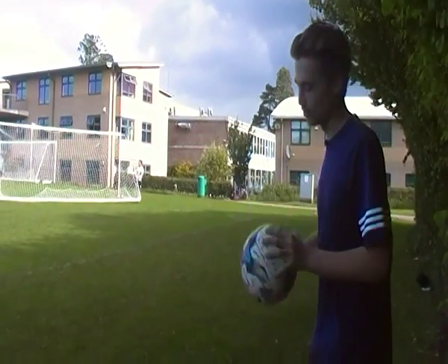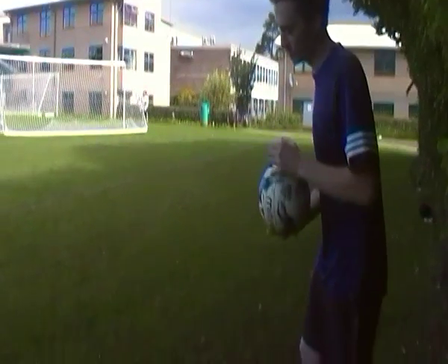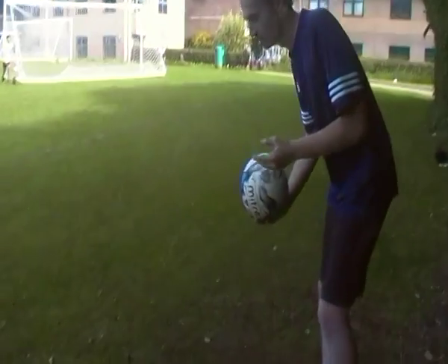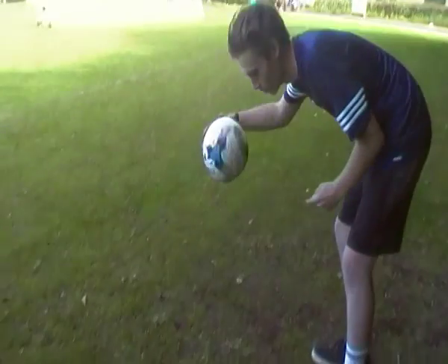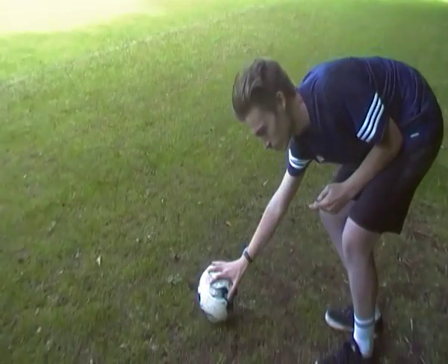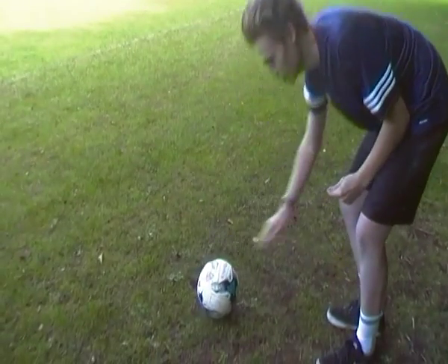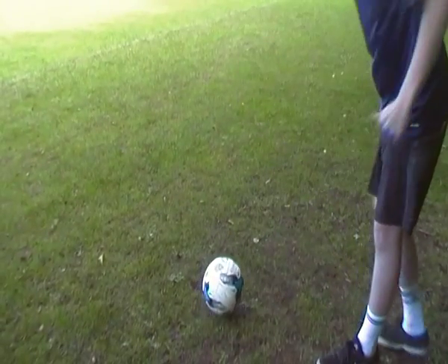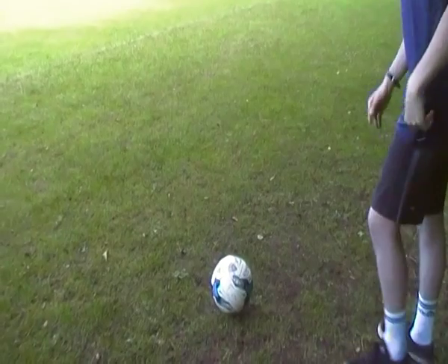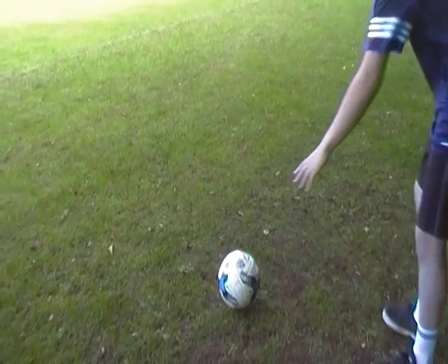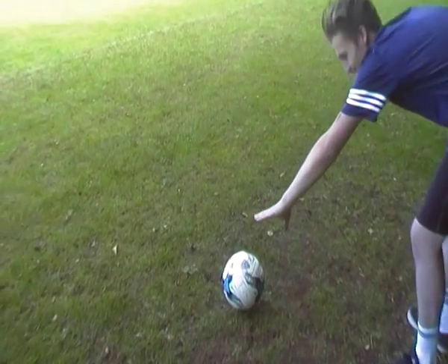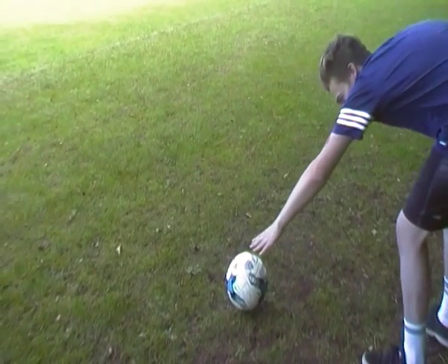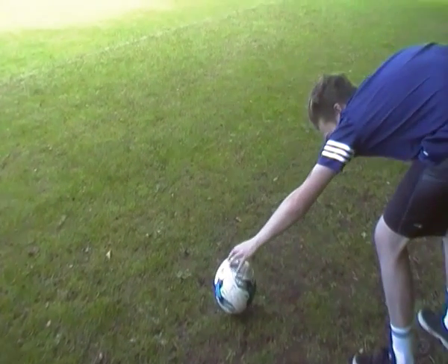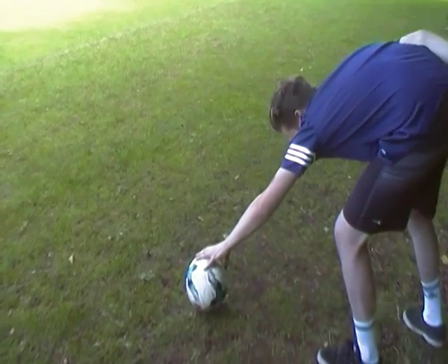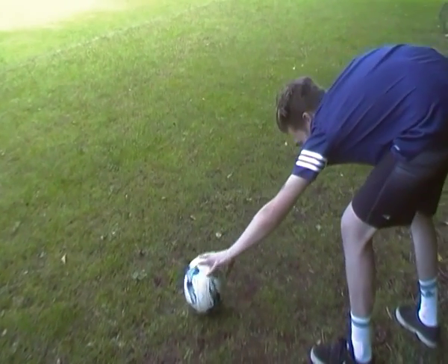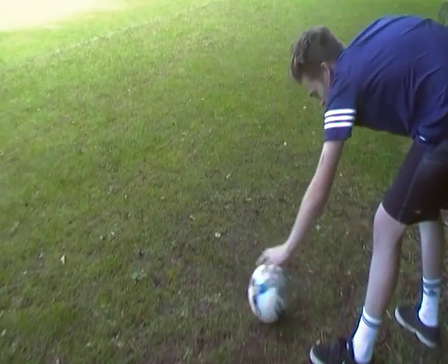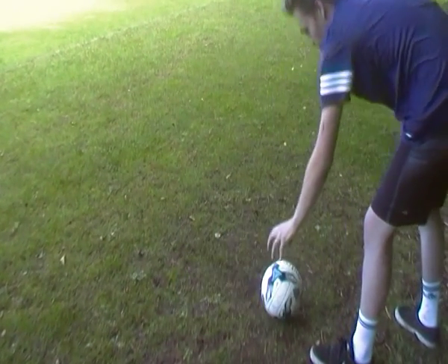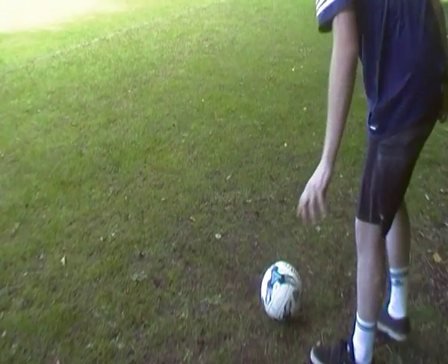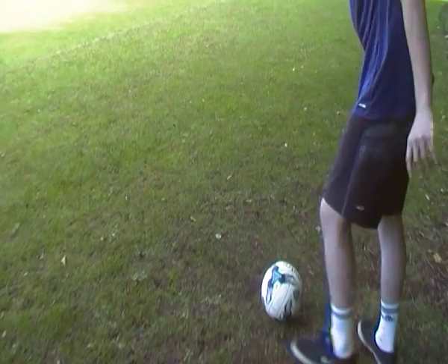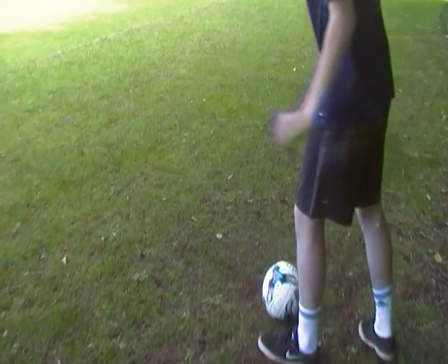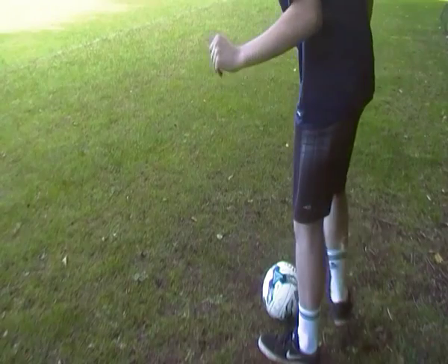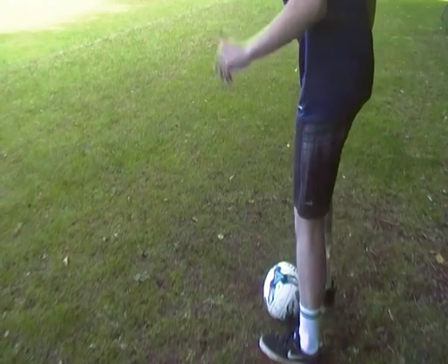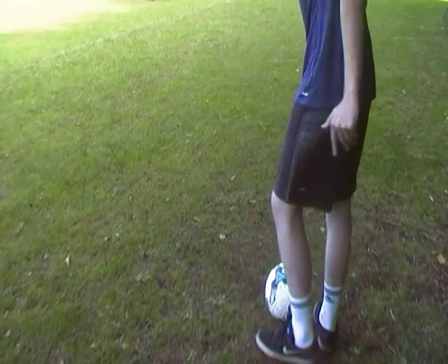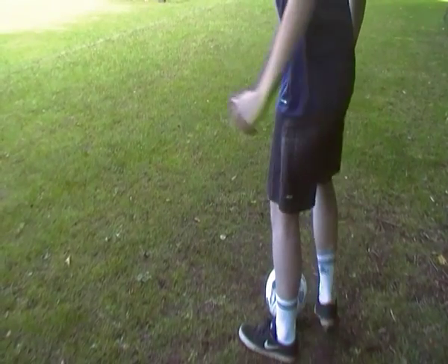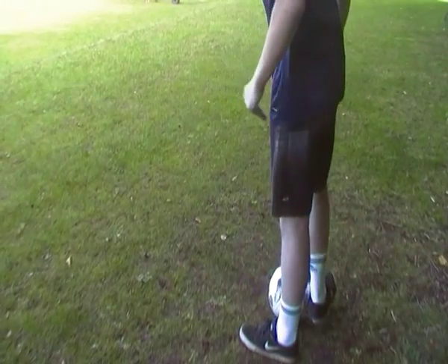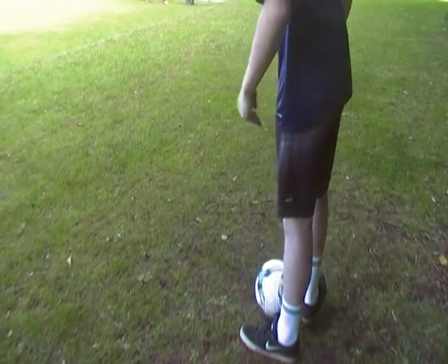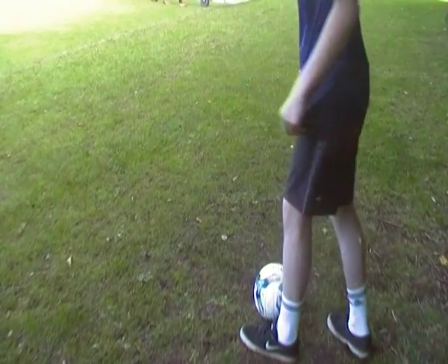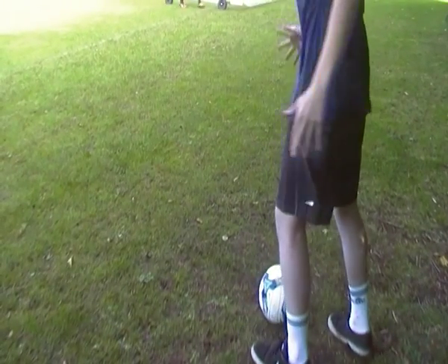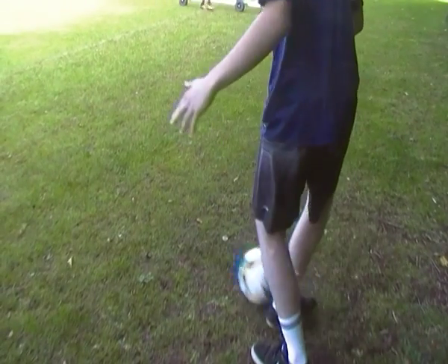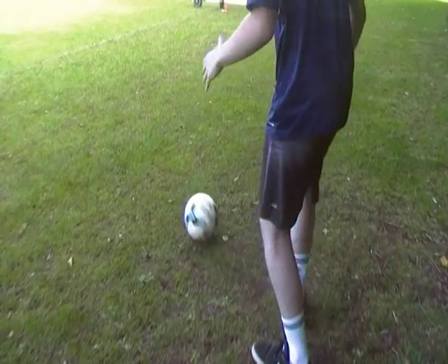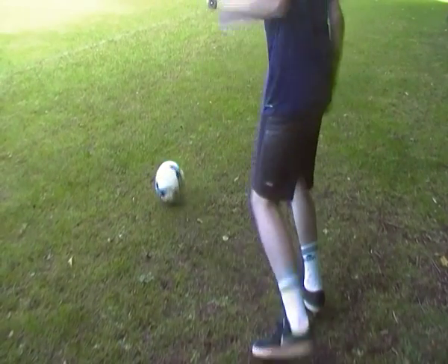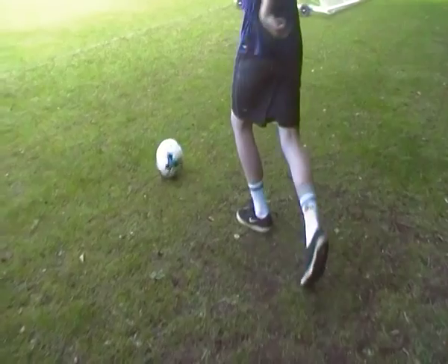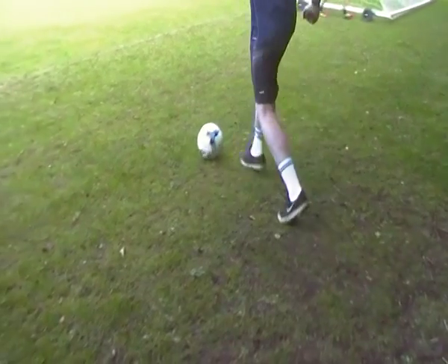So what you want to do is, the ball will be rolling towards you. If I show you with my hands — the ball will roll towards you. Make sure you lock your ankle, and you want to make contact with the side of your foot, just like that. And if you want to knock it out in front of you, you'll see some of the momentum in play.